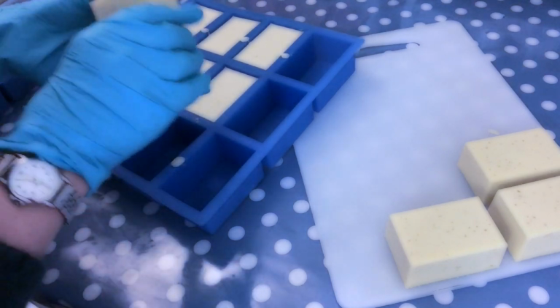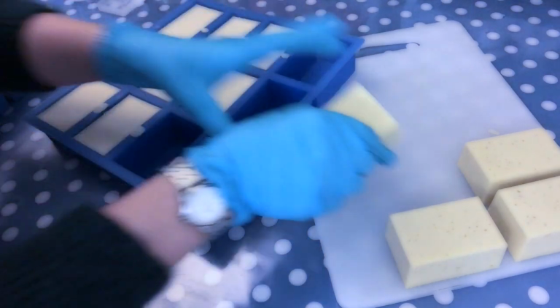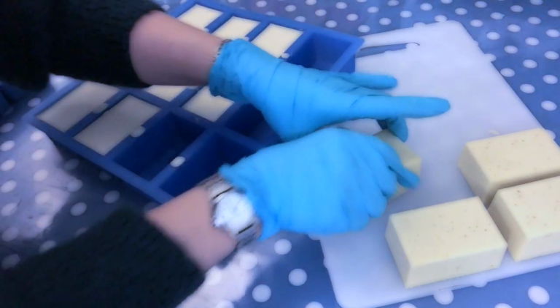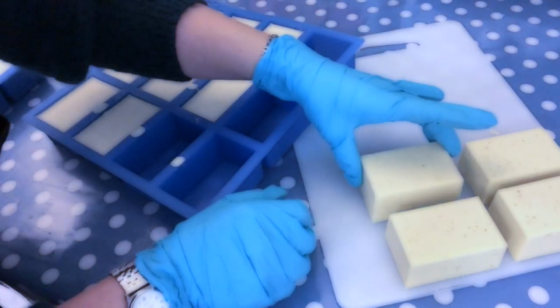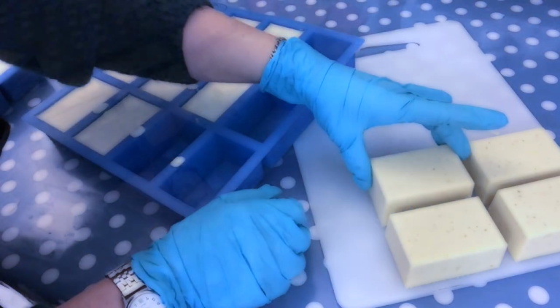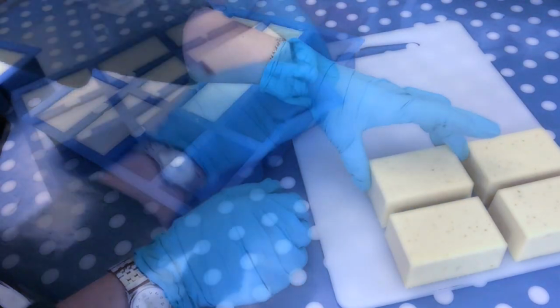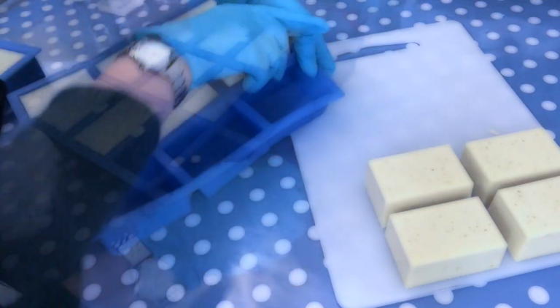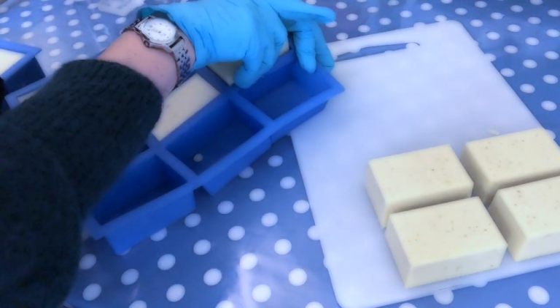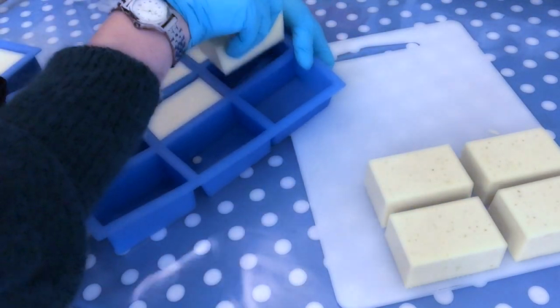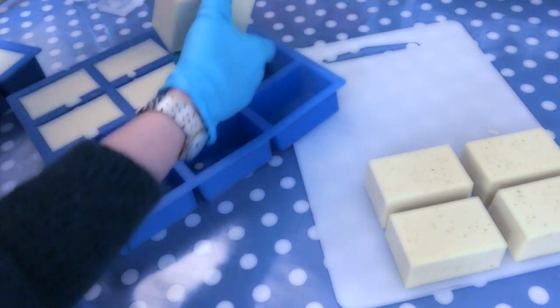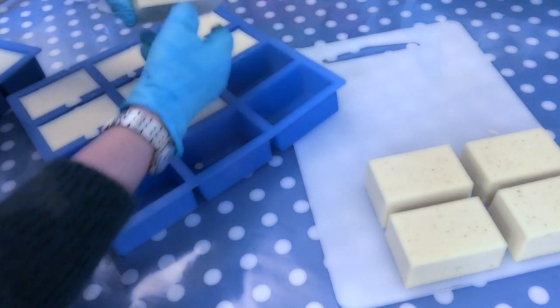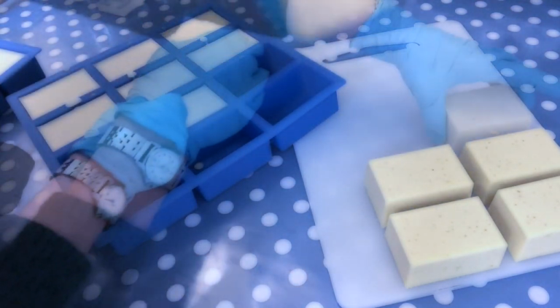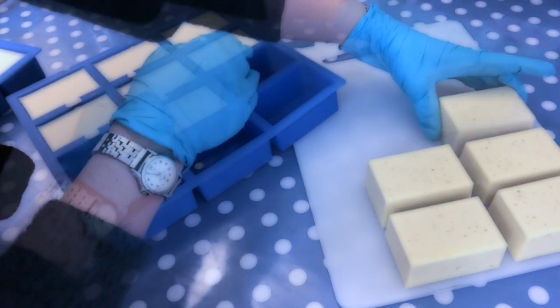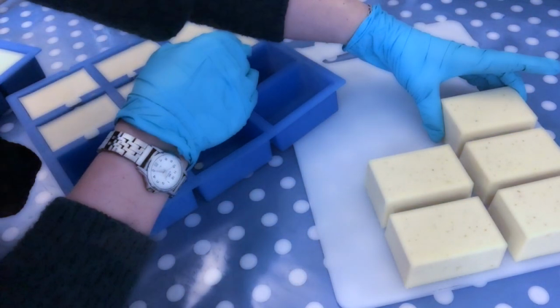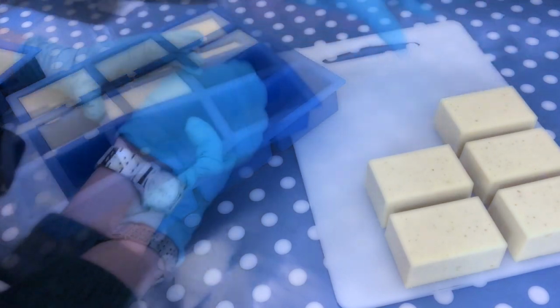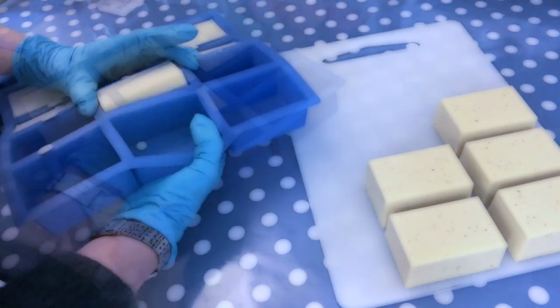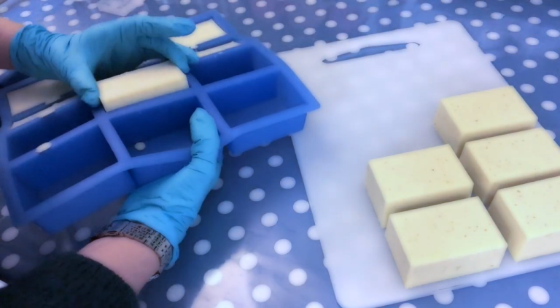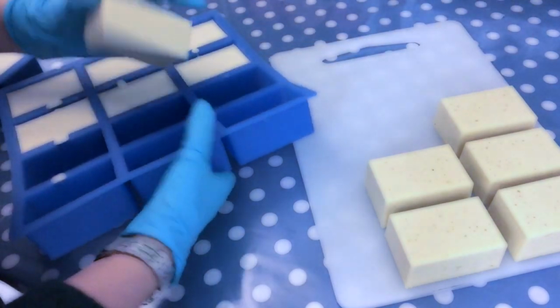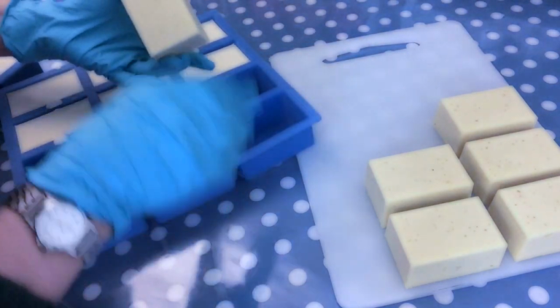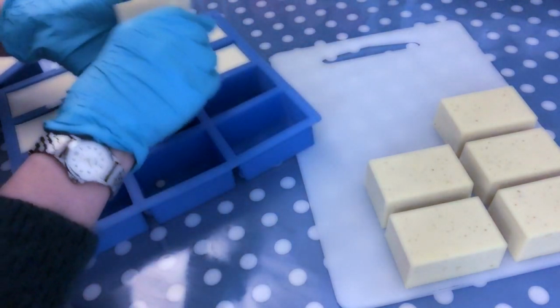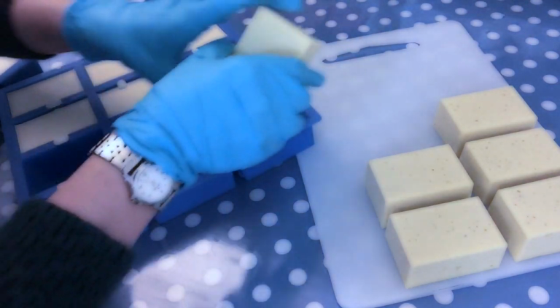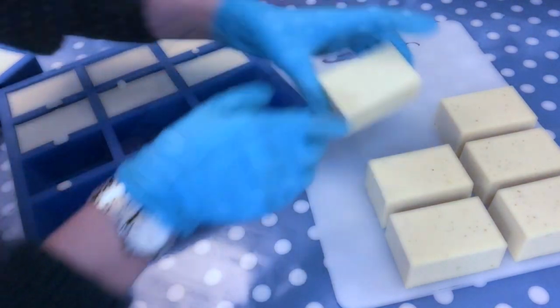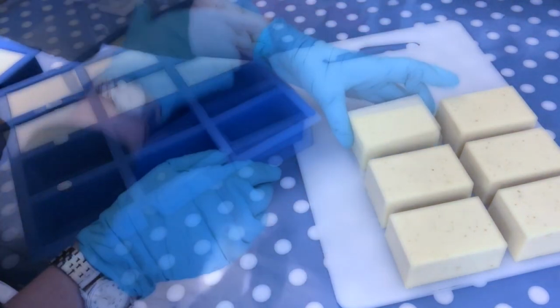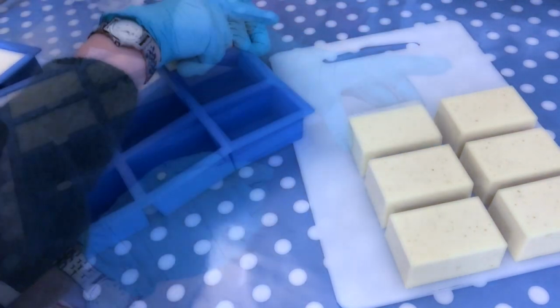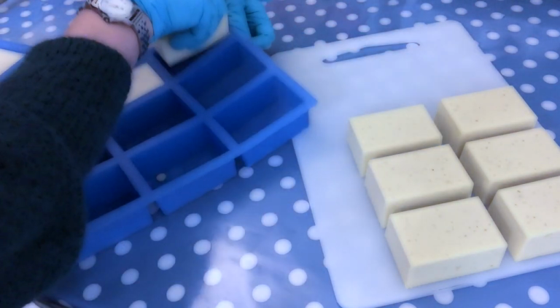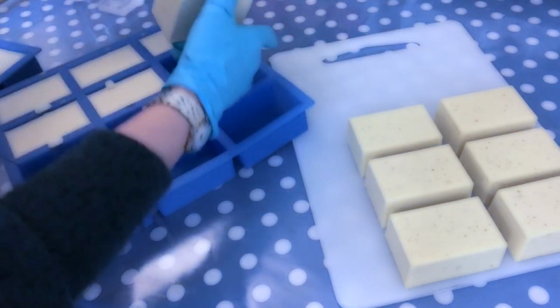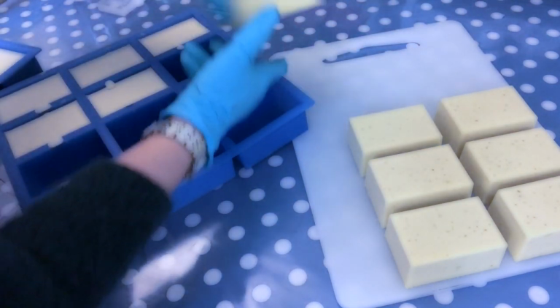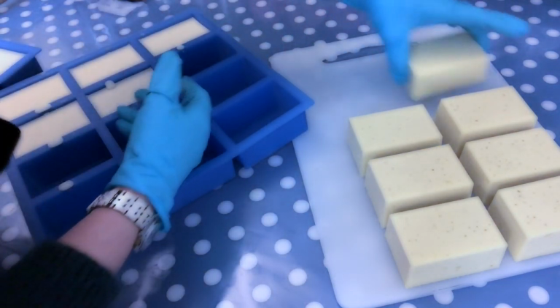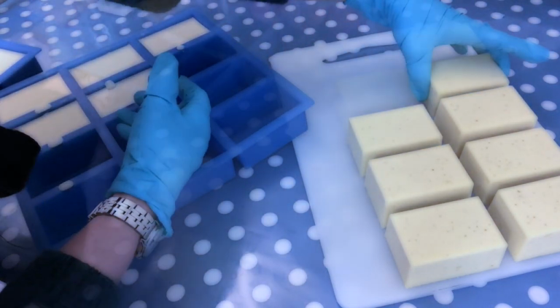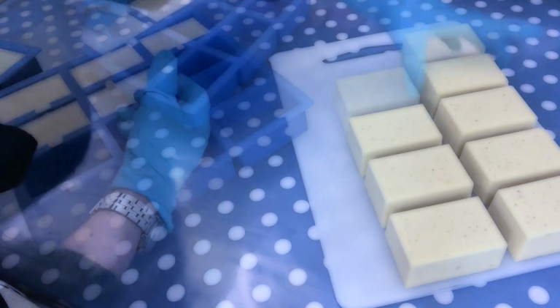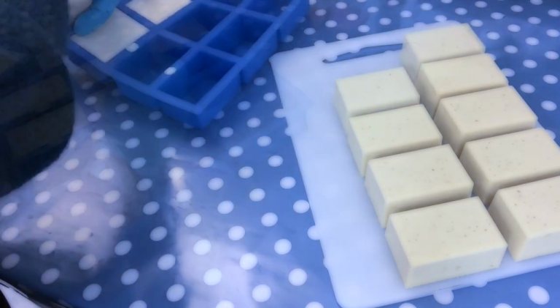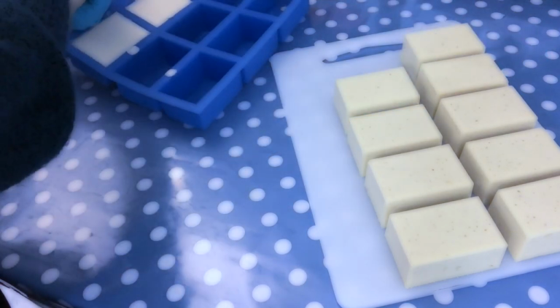Although this soap is unfragranced, it has a very nice smell of chamomile and olive oil, and I absolutely love the creamy texture with the little oatmeal speckles.